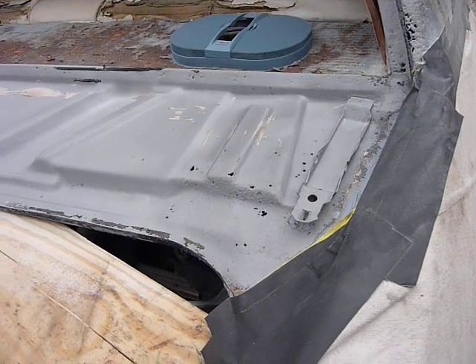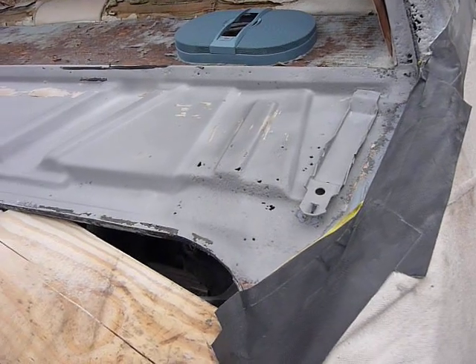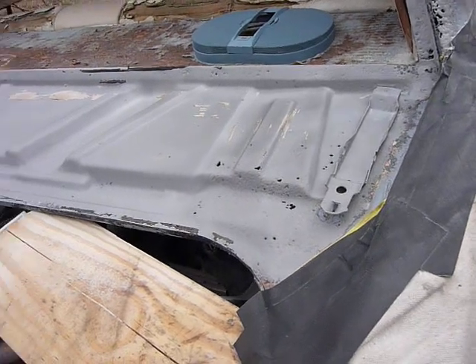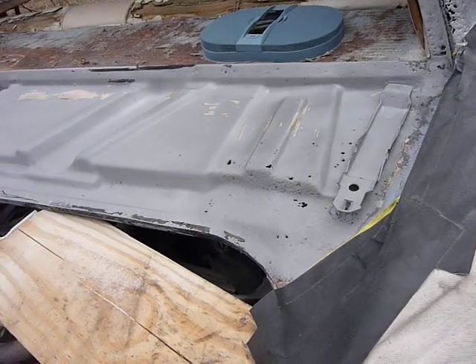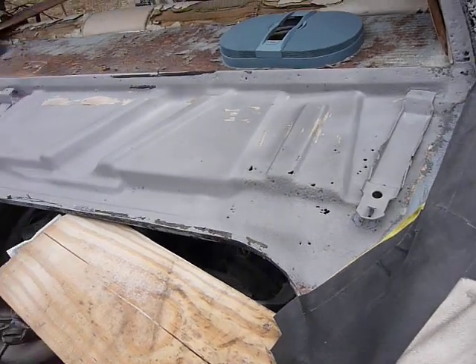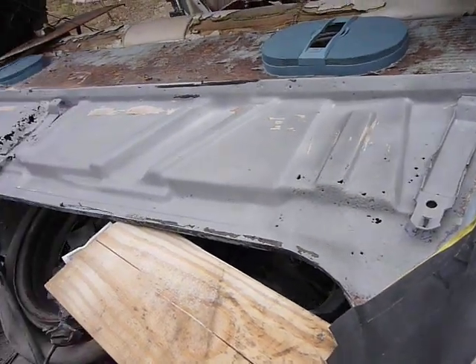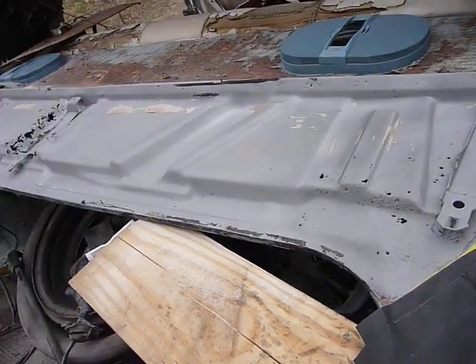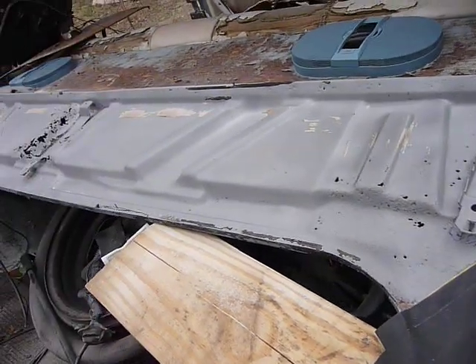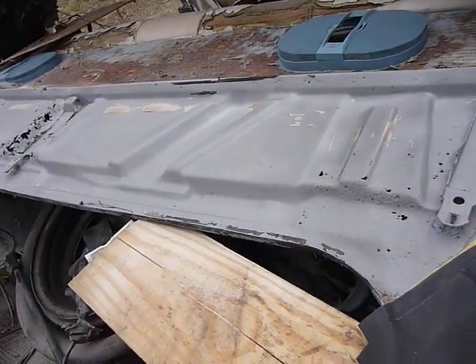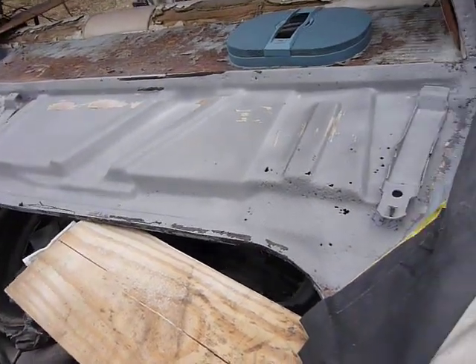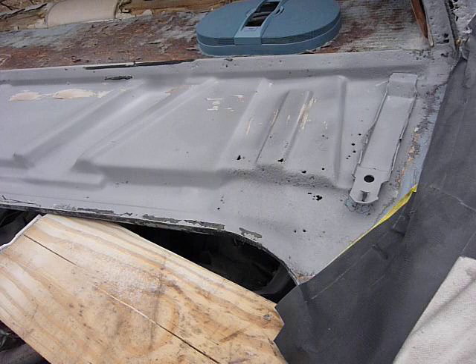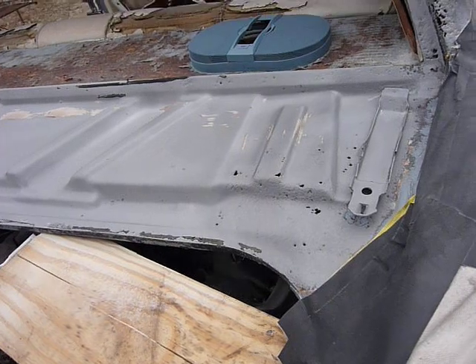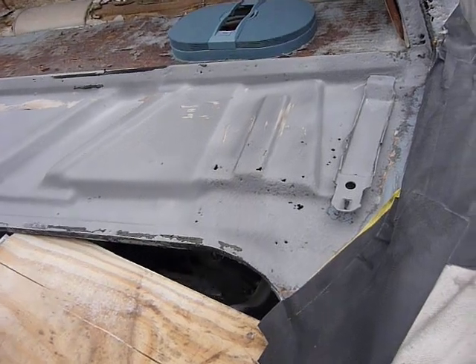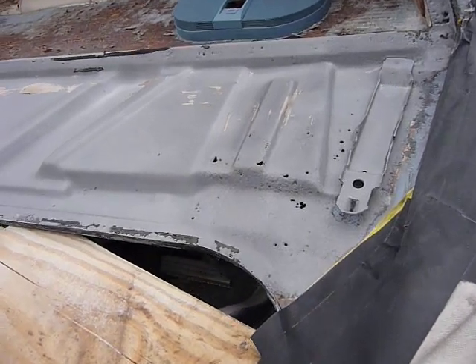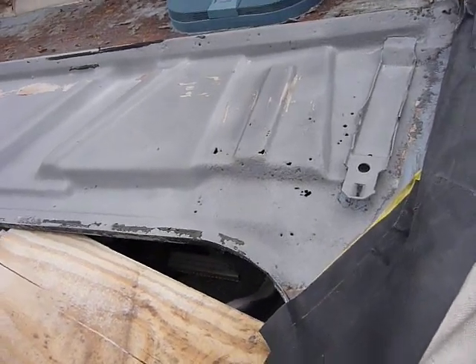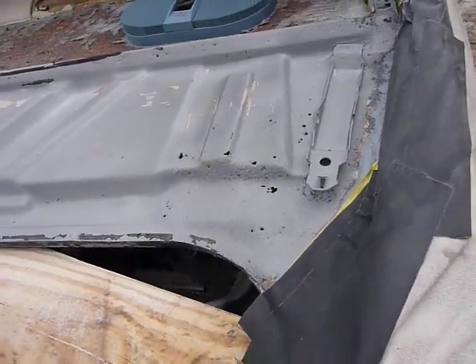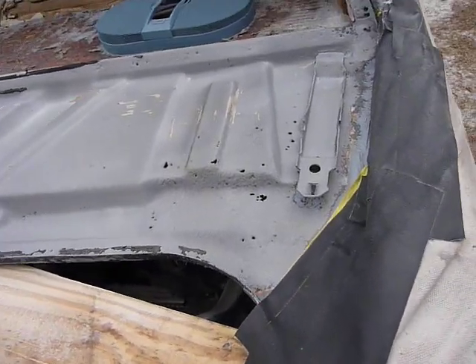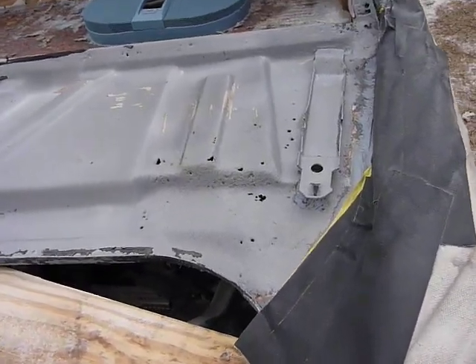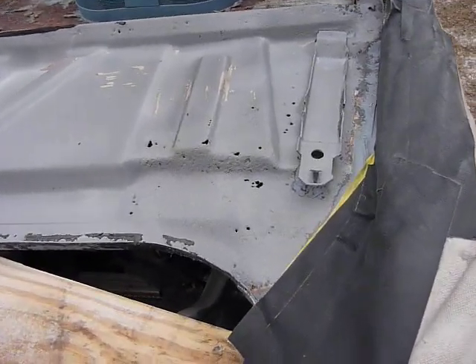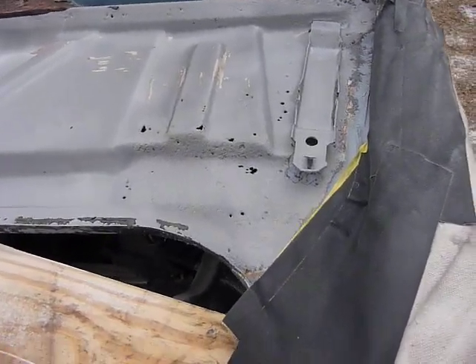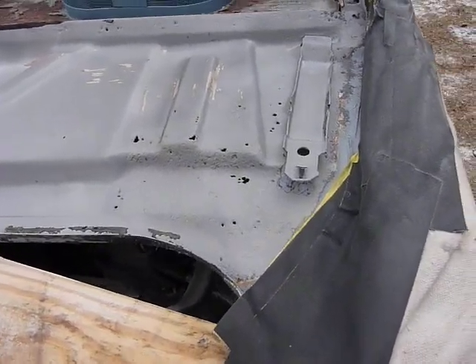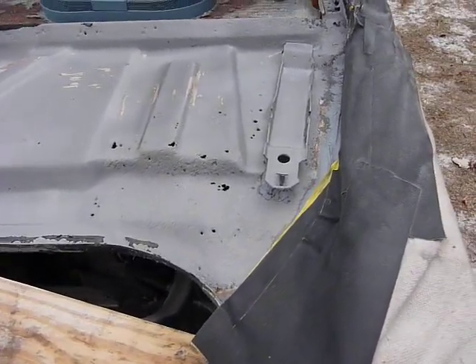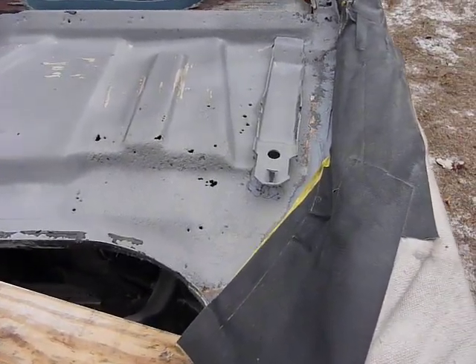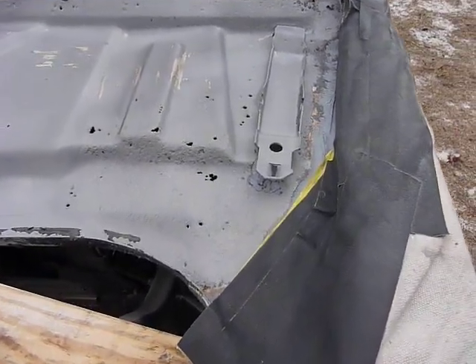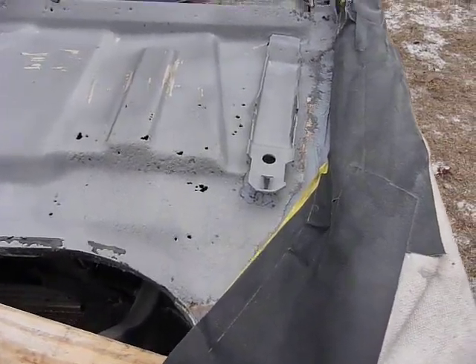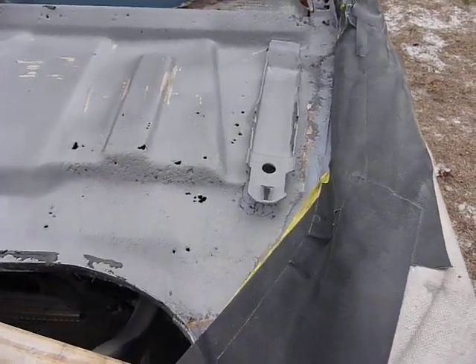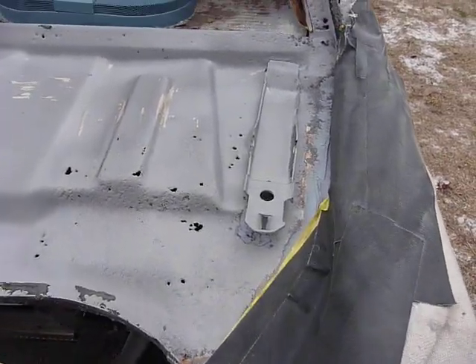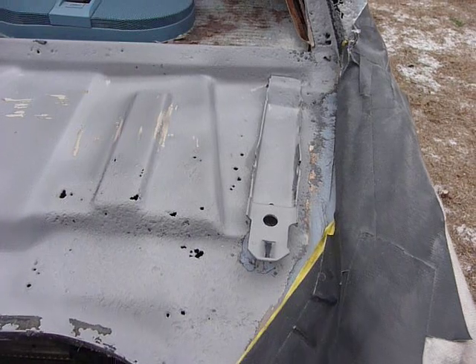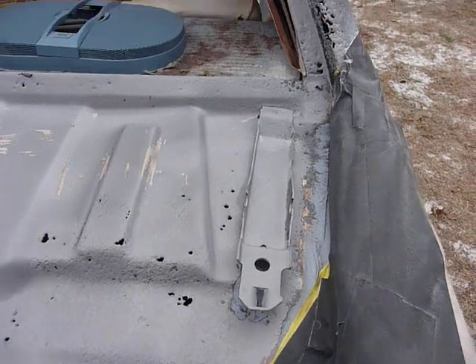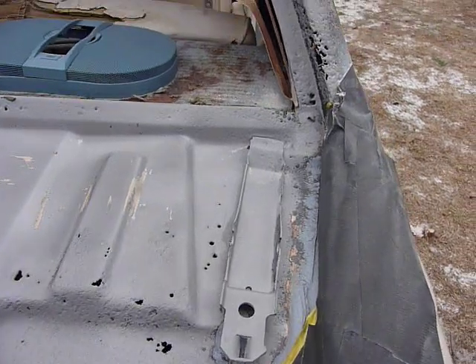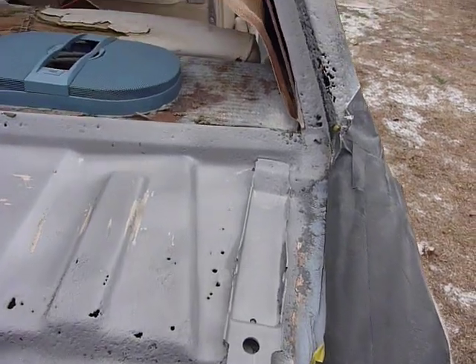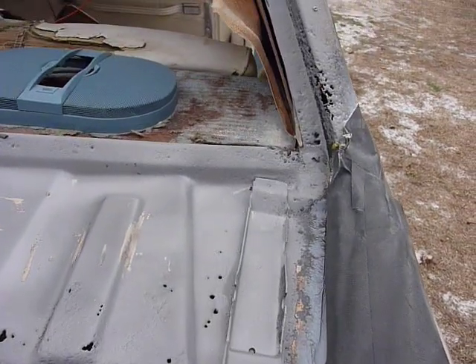The weather was doubtful — it almost got wet this morning, but then the sun came out just after noon. So we got some blasting done.